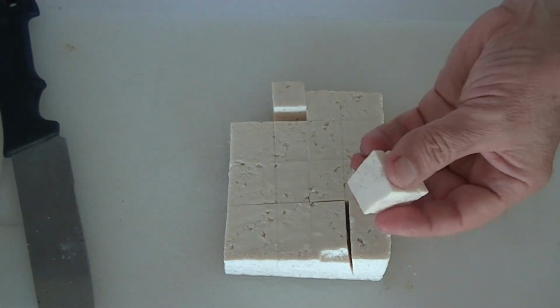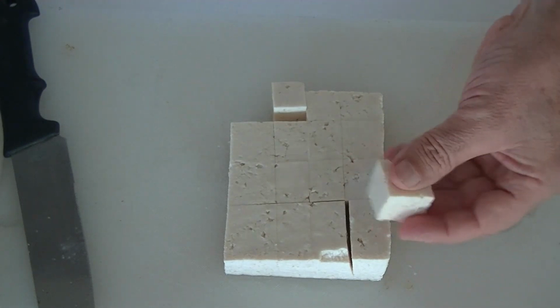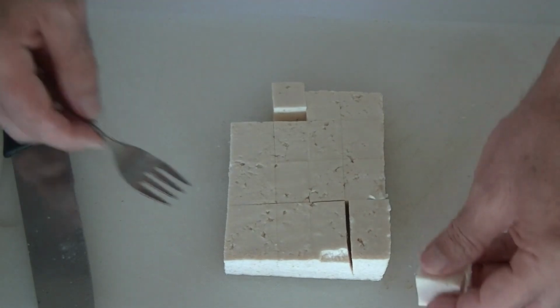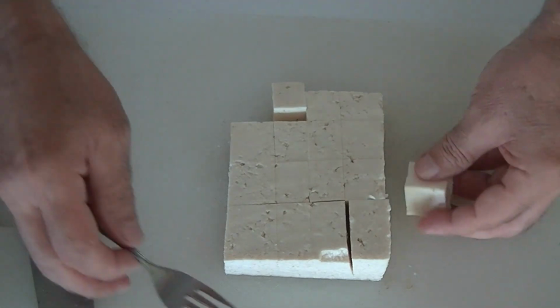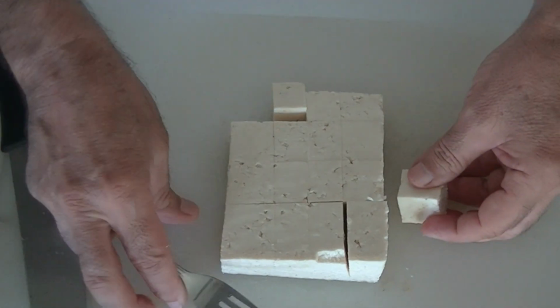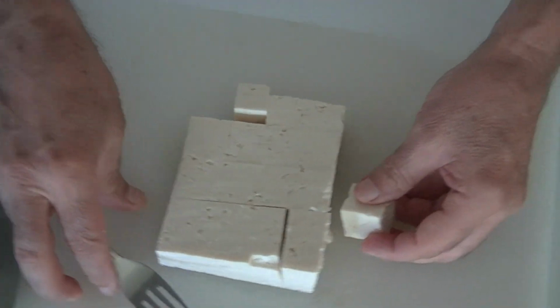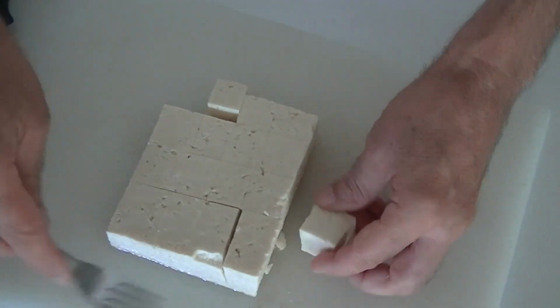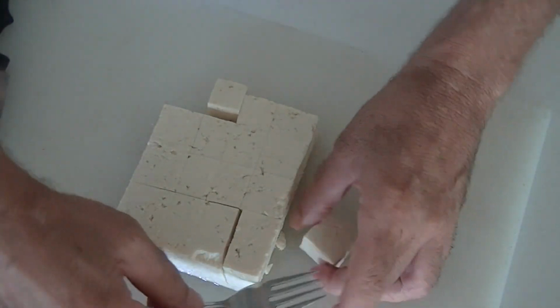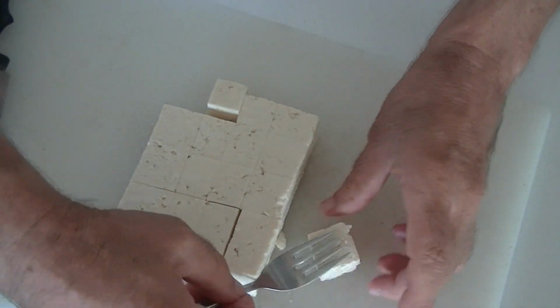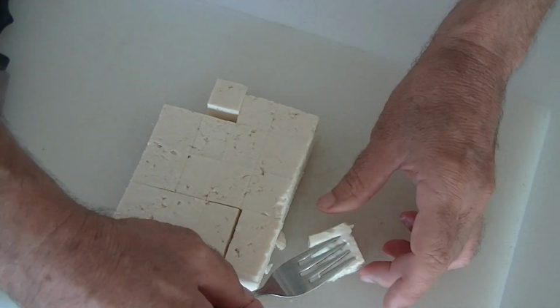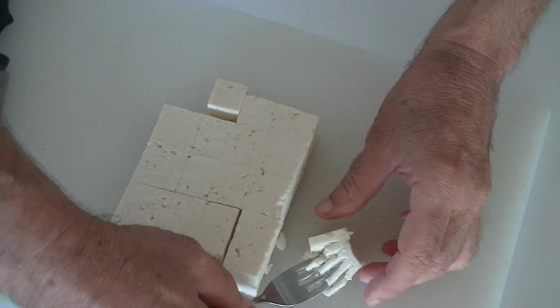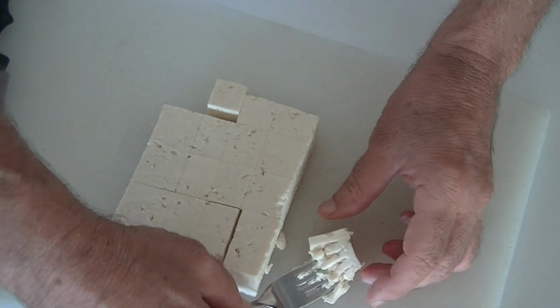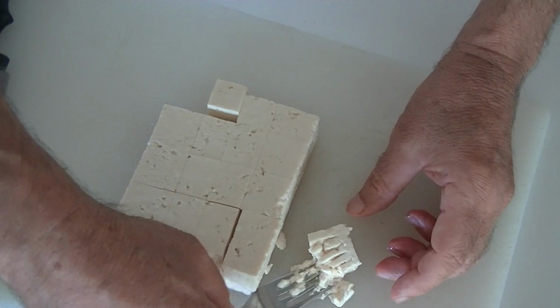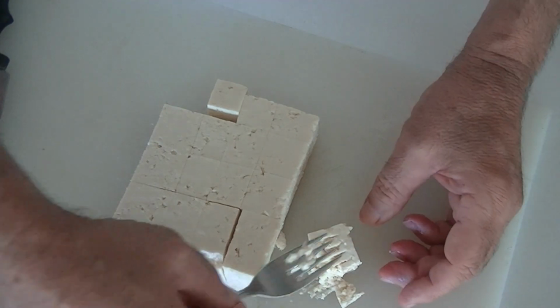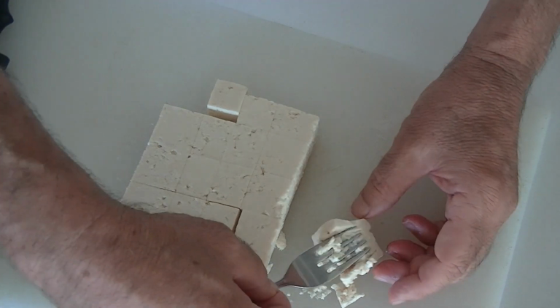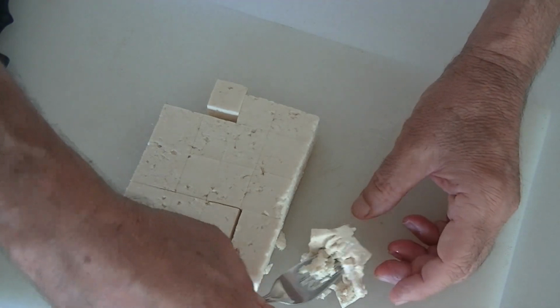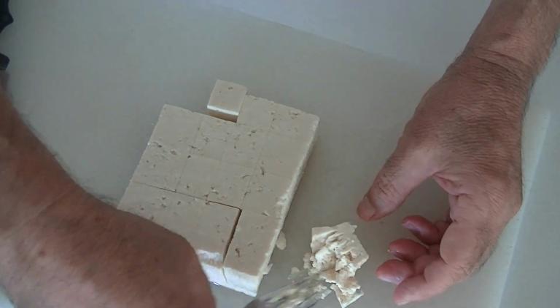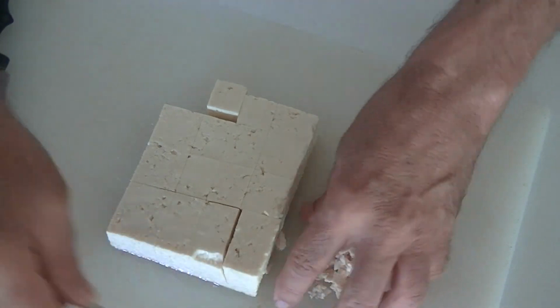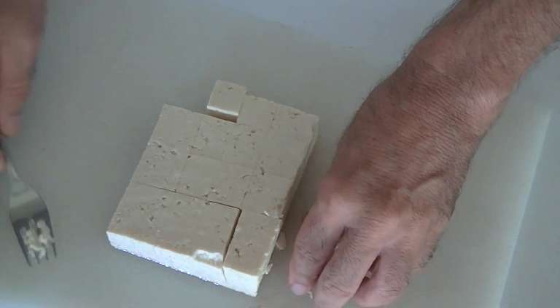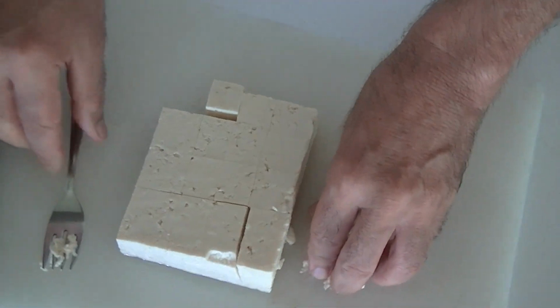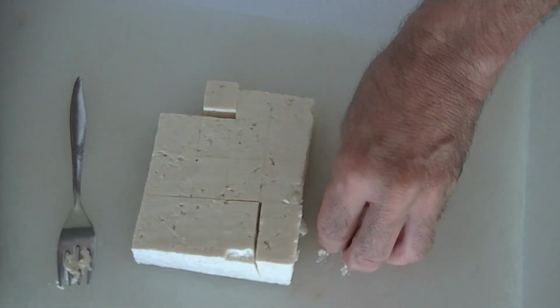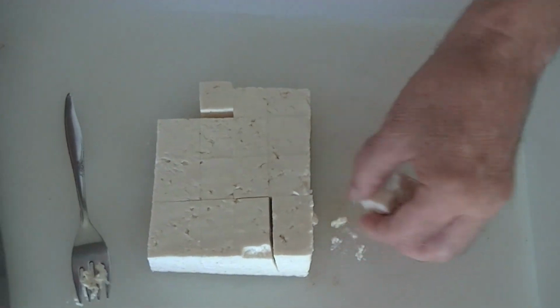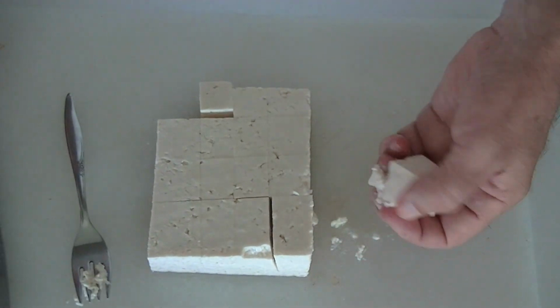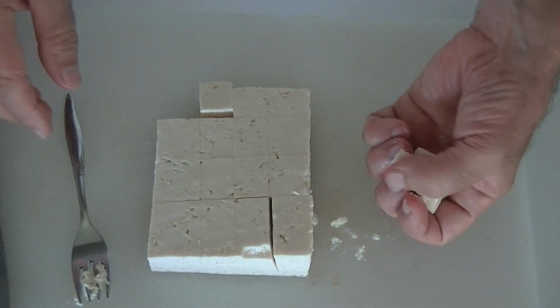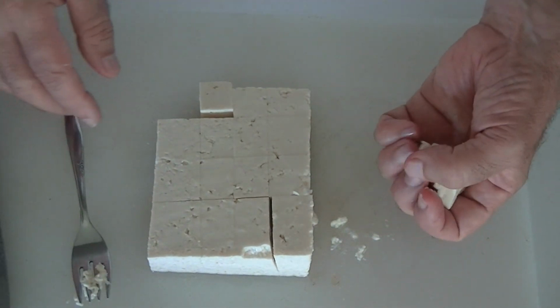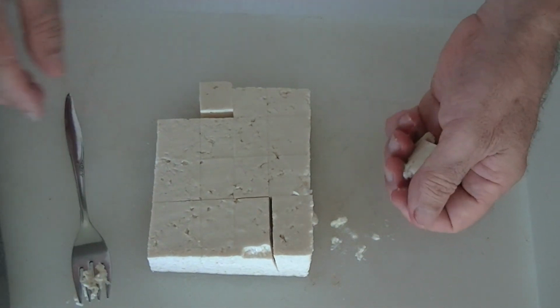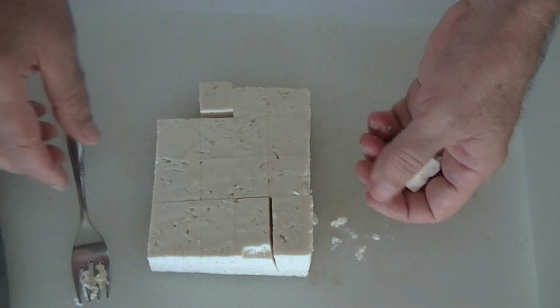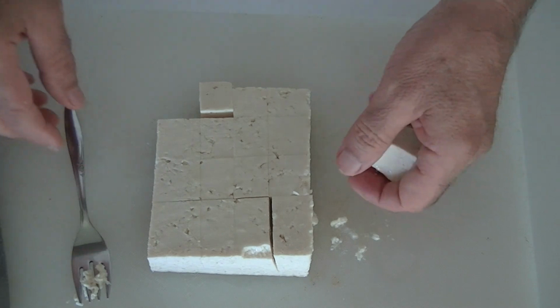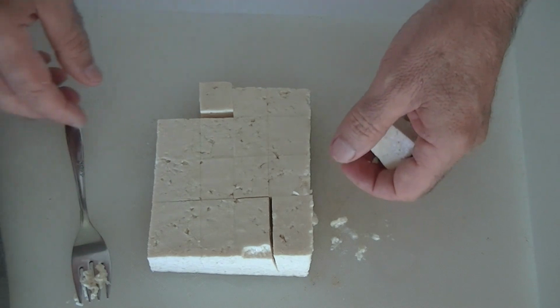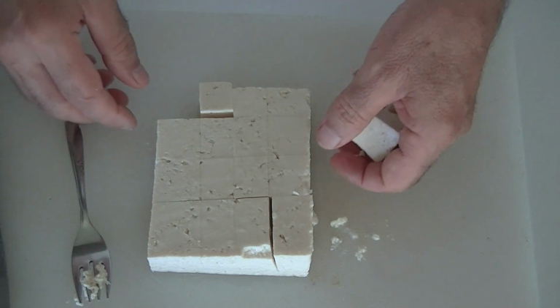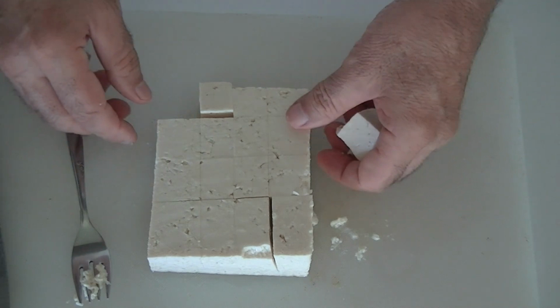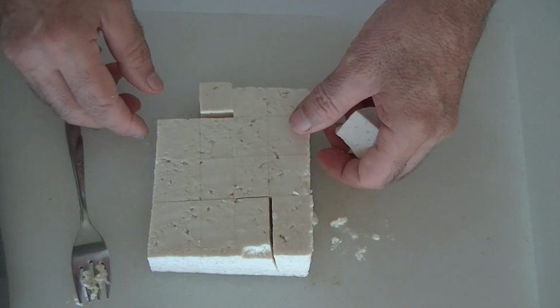So I'll give you an idea of the texture right now. Let me go ahead and squeeze a little piece right here — you can see it divides up just like that.